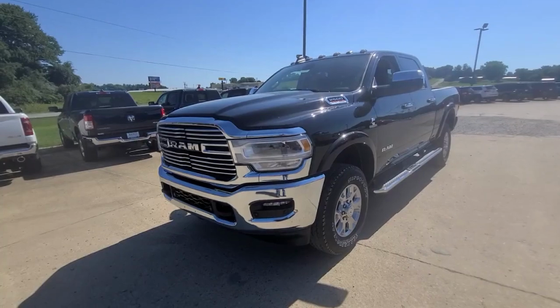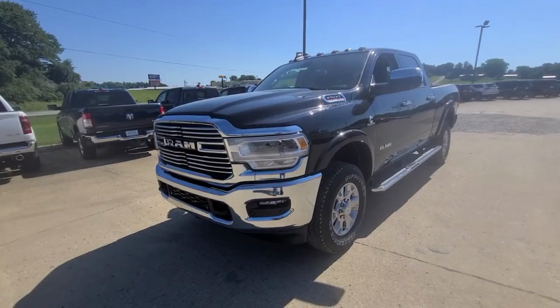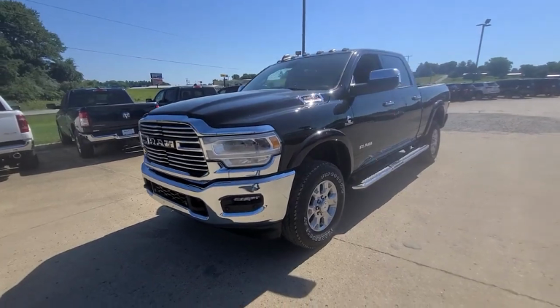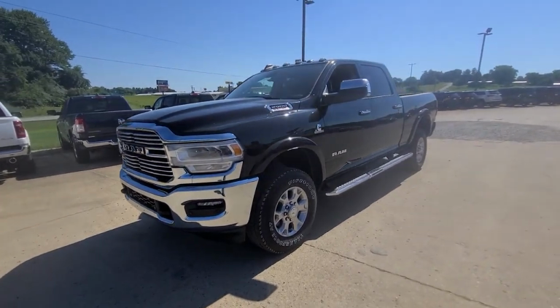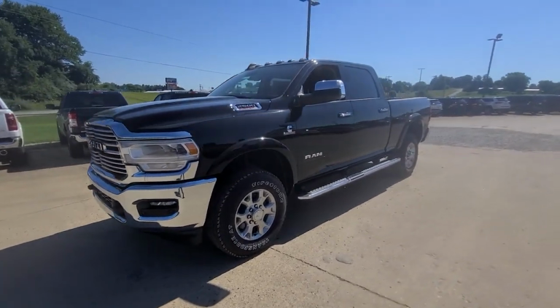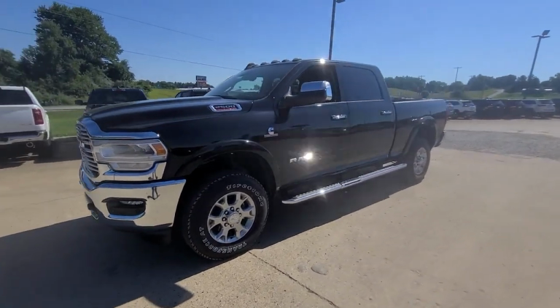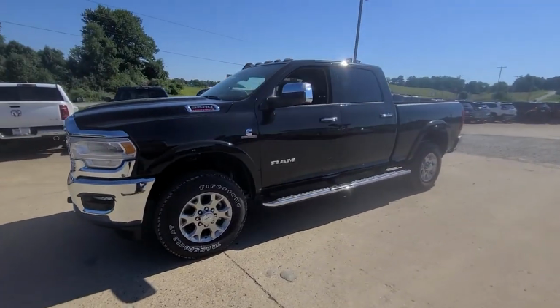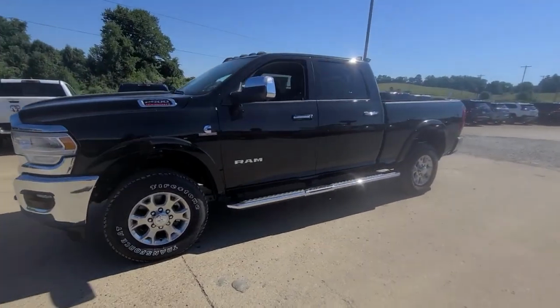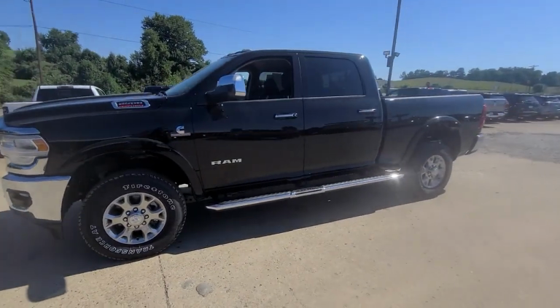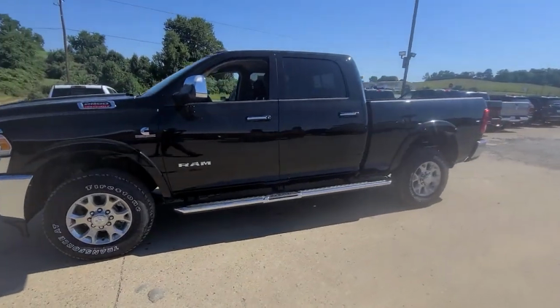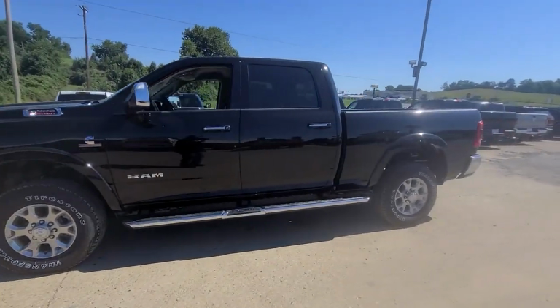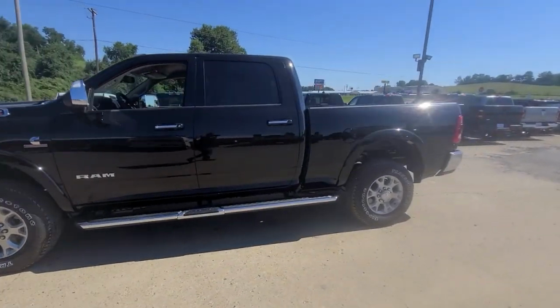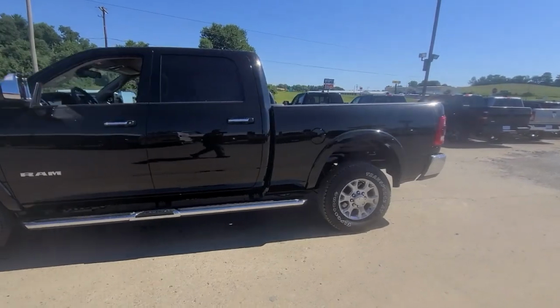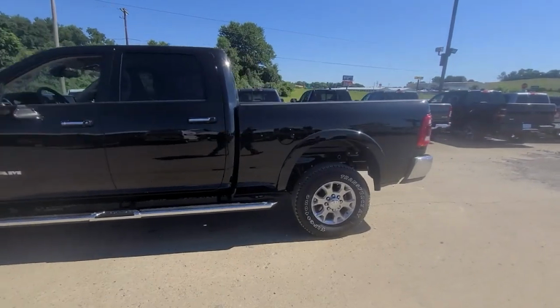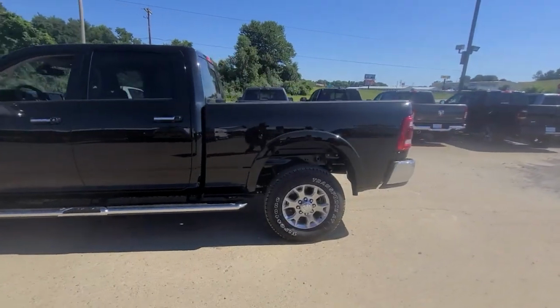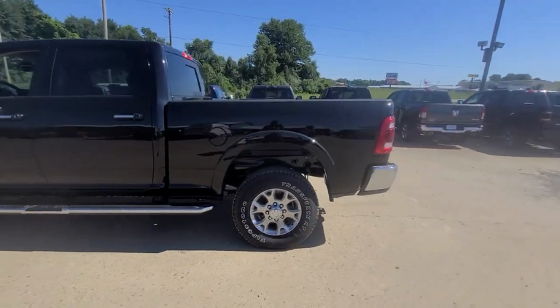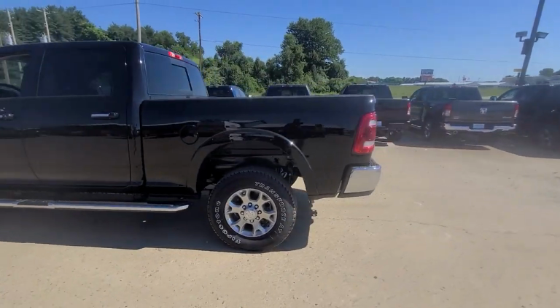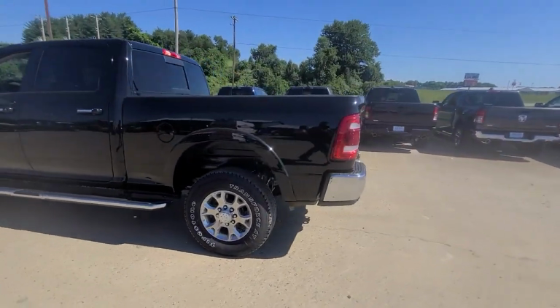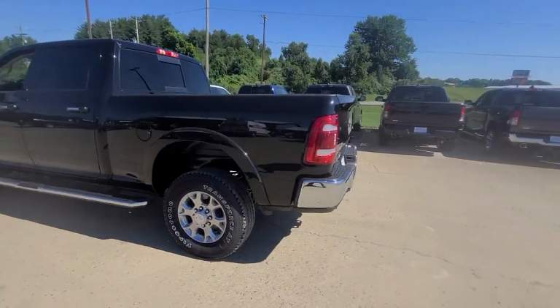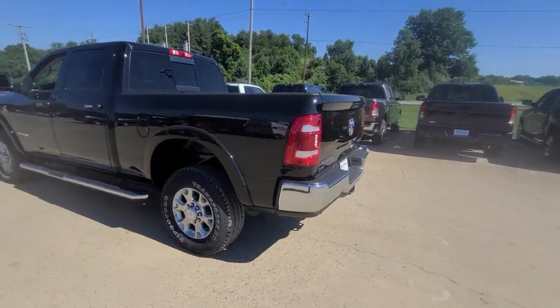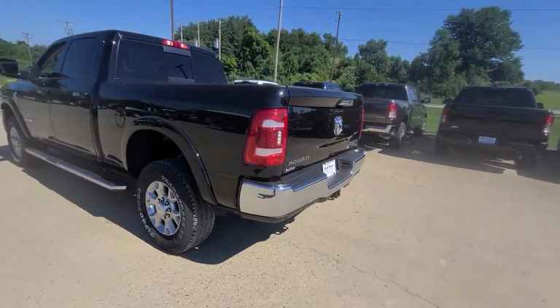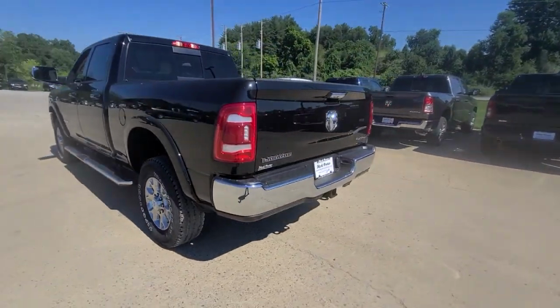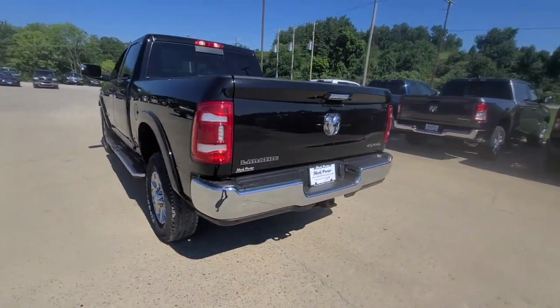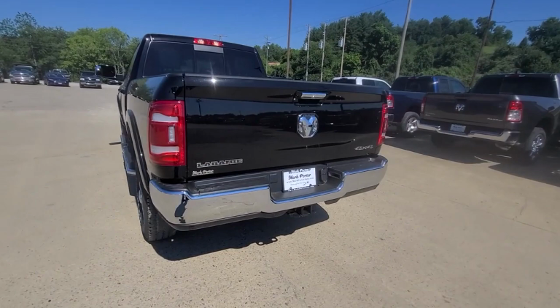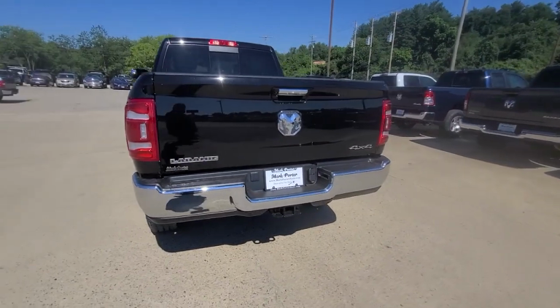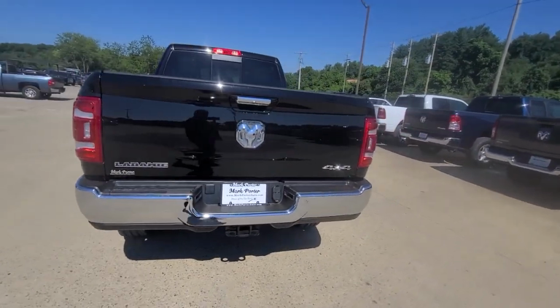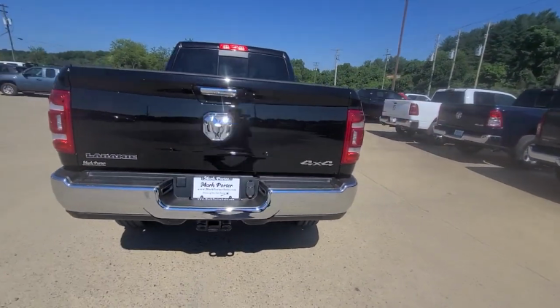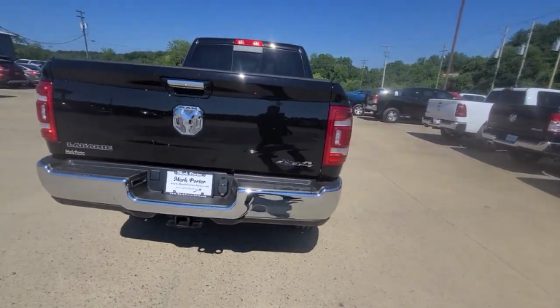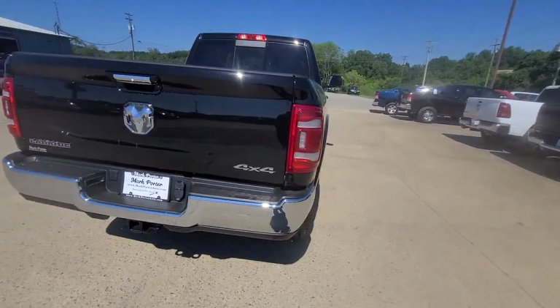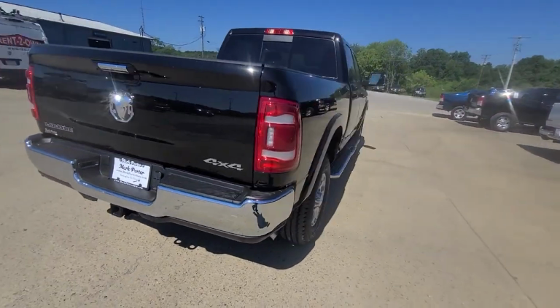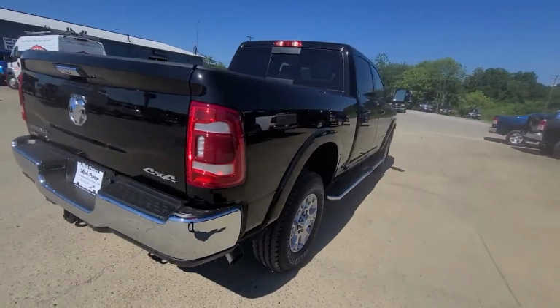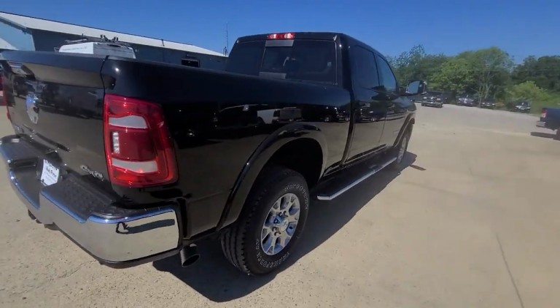You're going to love the 2022 Ram 2500. The Ram 2500 has what it takes to get the big jobs done right. It's infused with heavy-duty capability, connected, convenient, comfortable, and built to last.